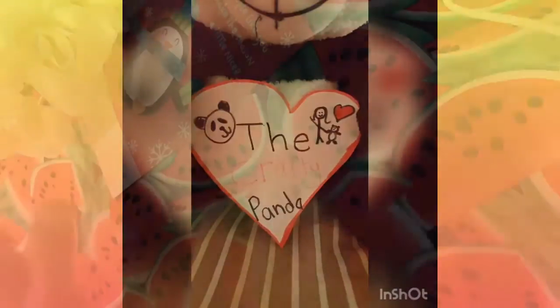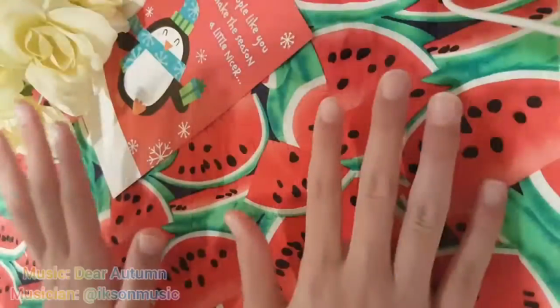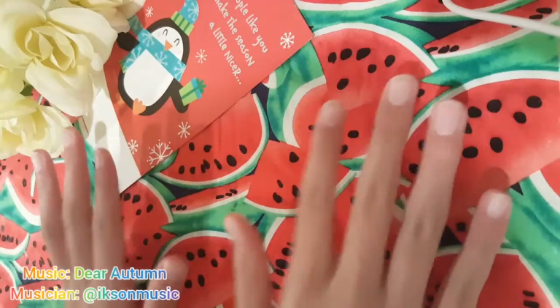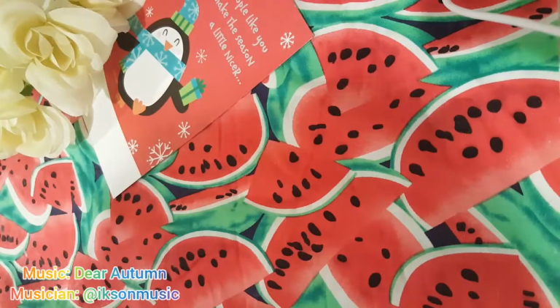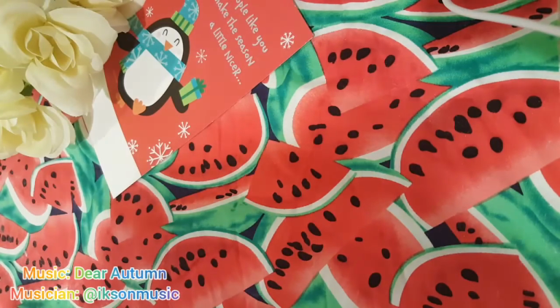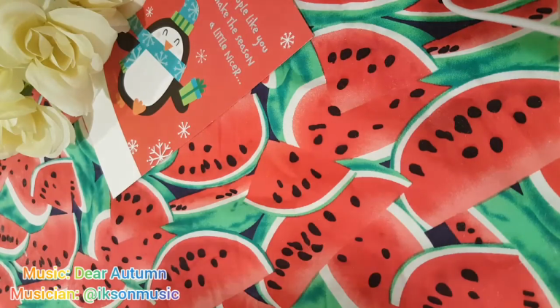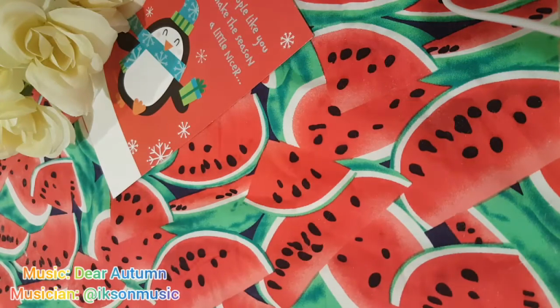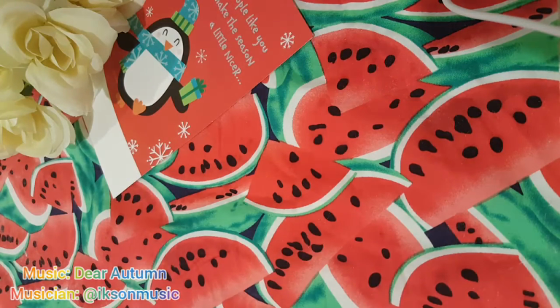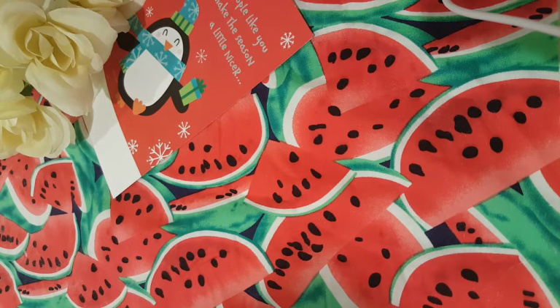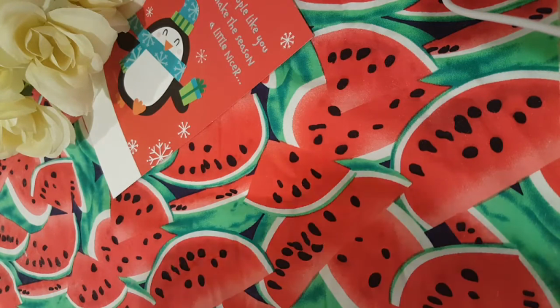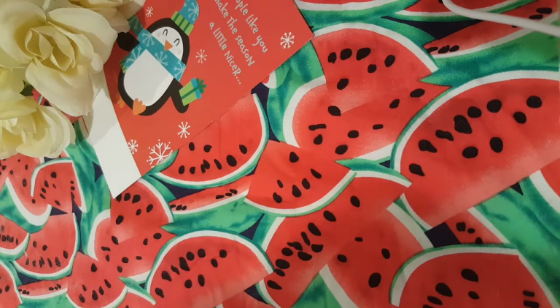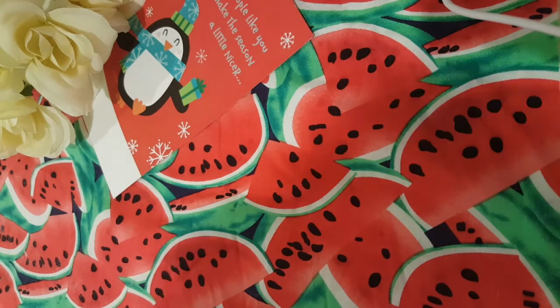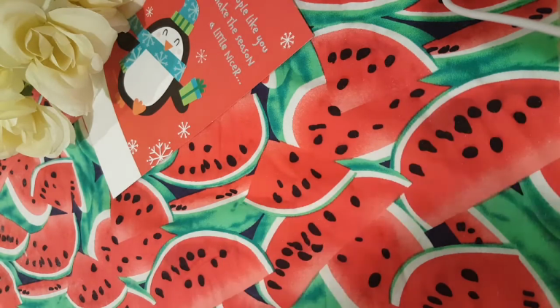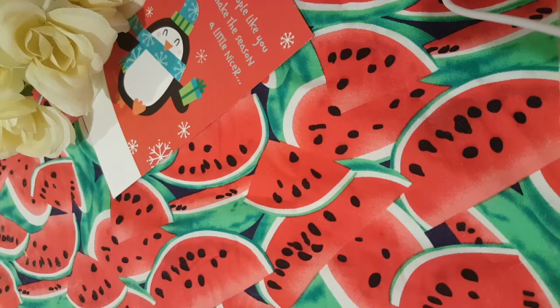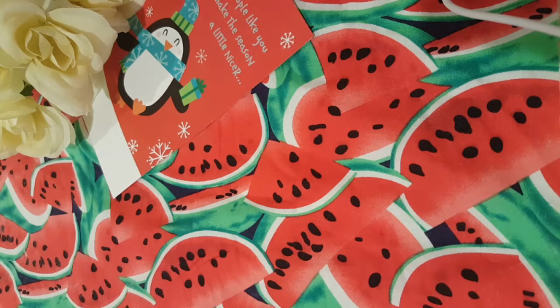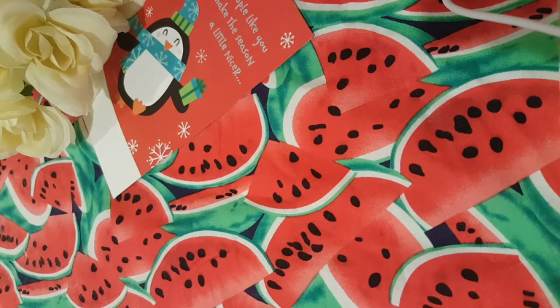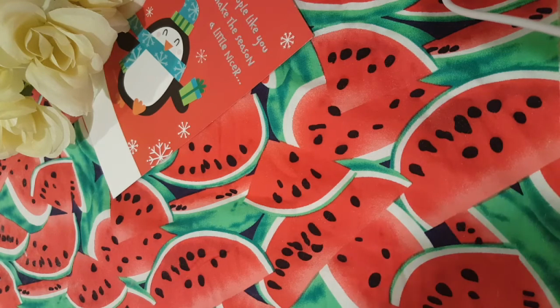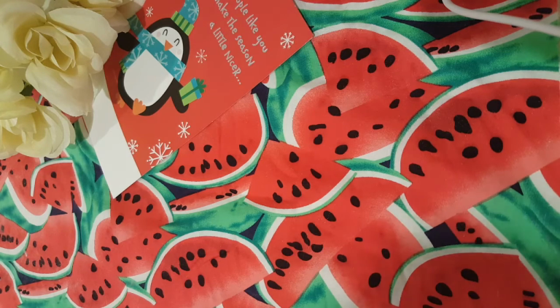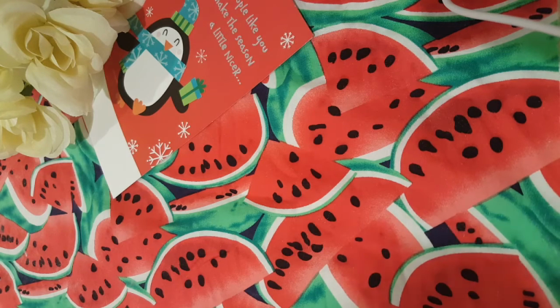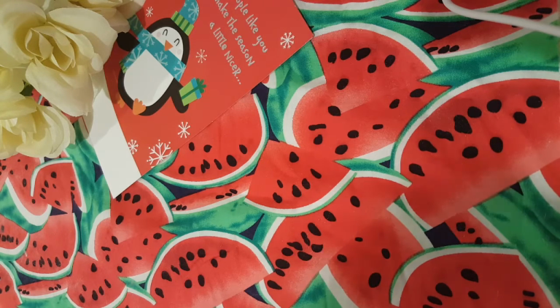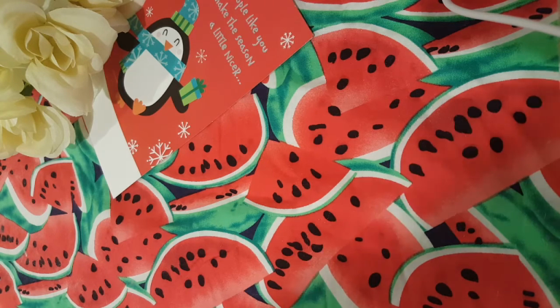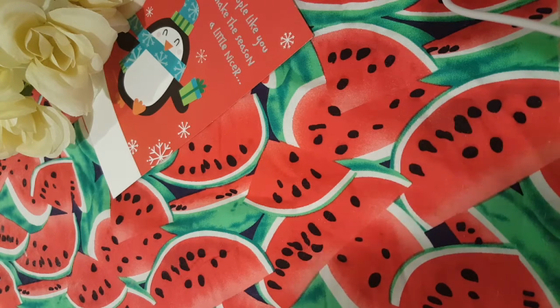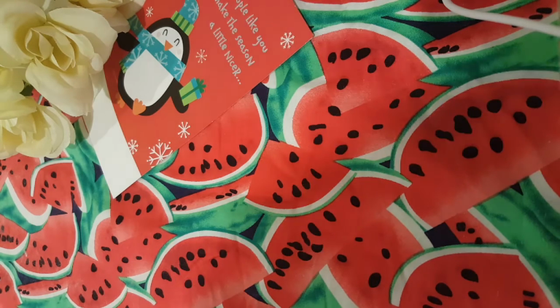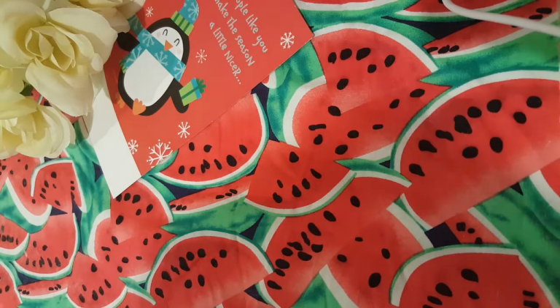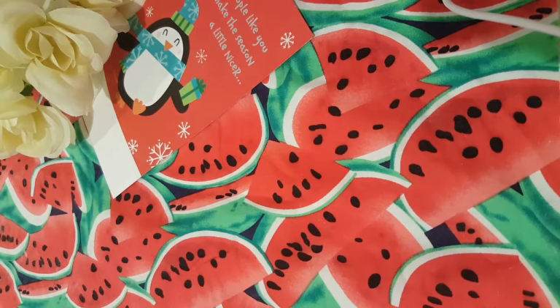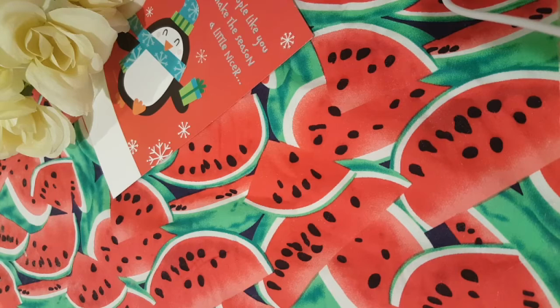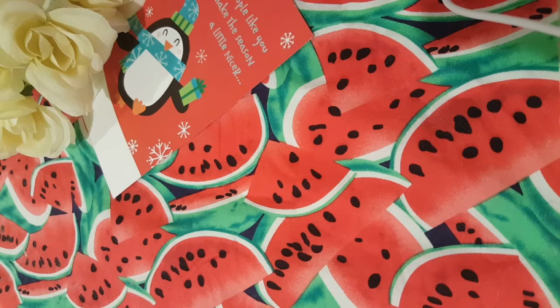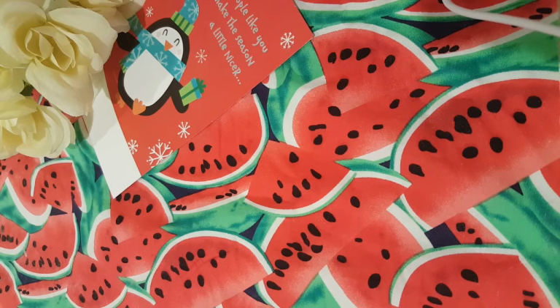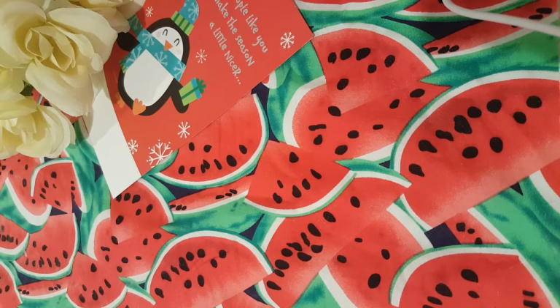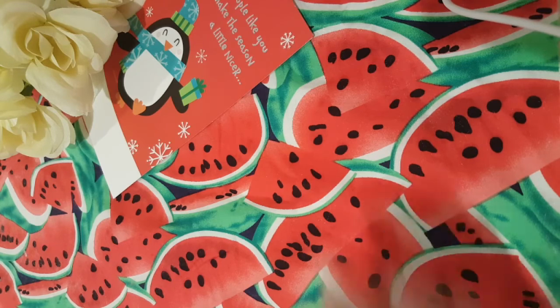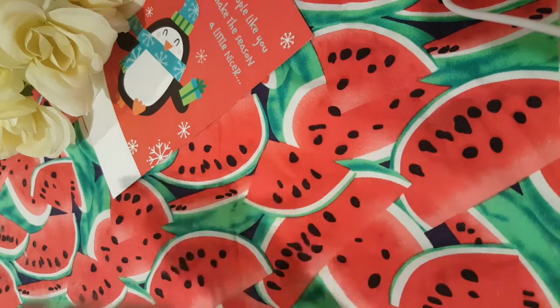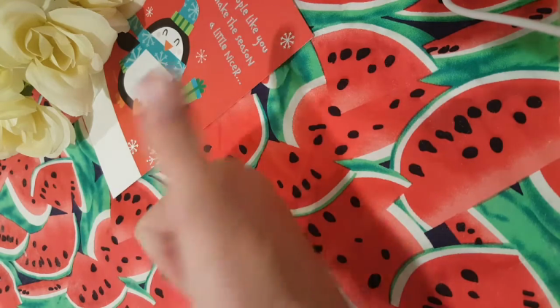Hi everyone and welcome back to my channel. In this video, I will be drawing a fall themed panda drawing for a contest. I hope you enjoy this video. Let's get creating!